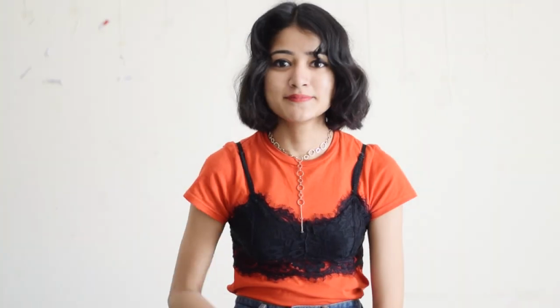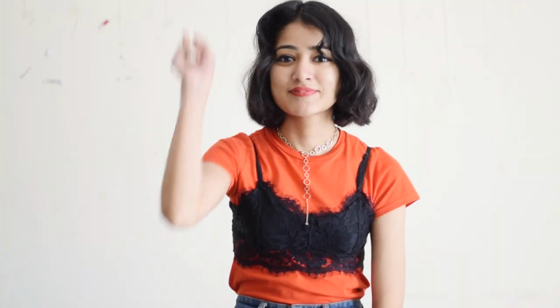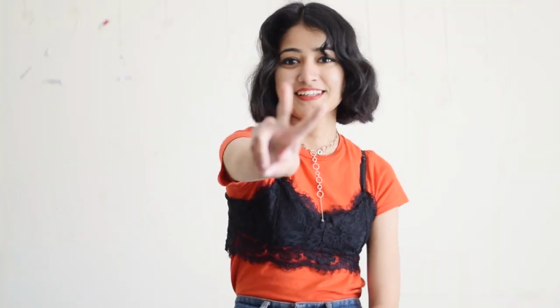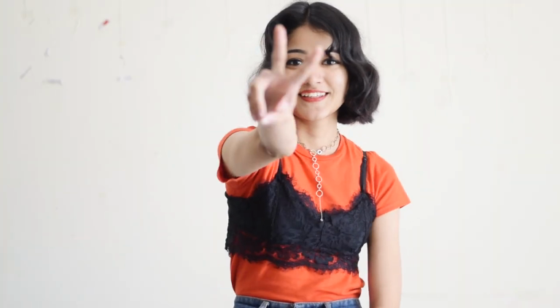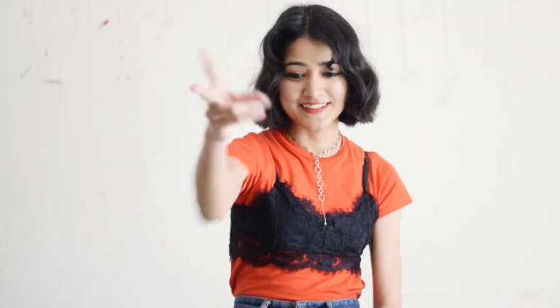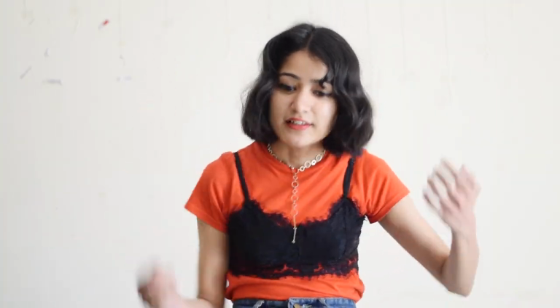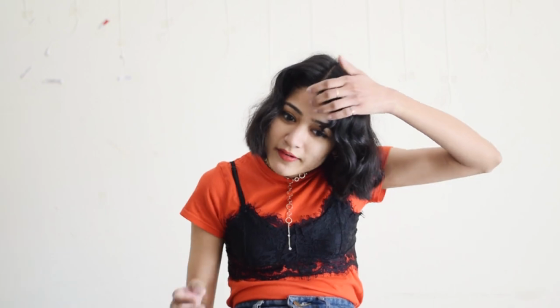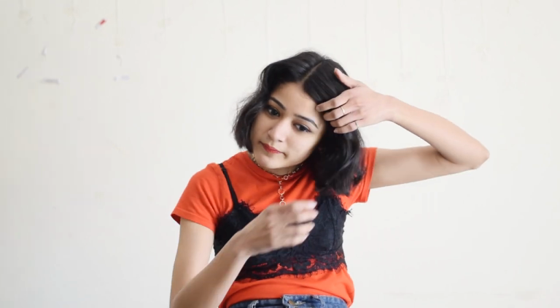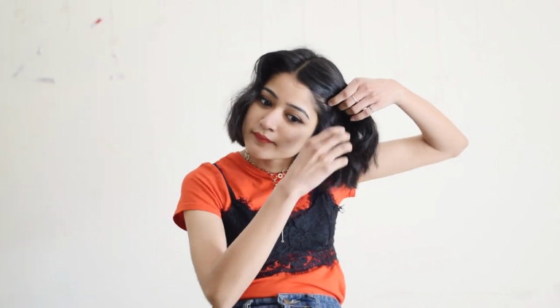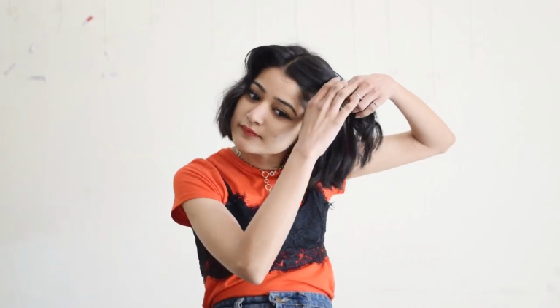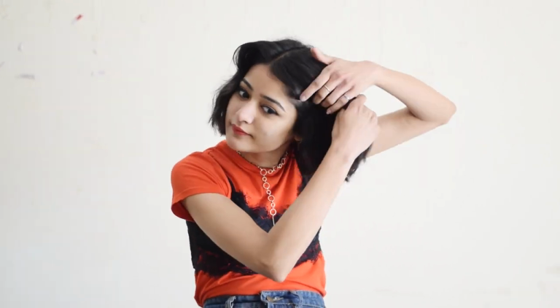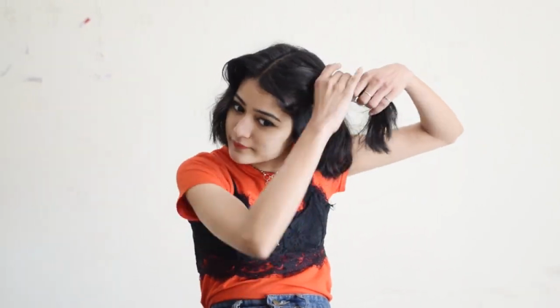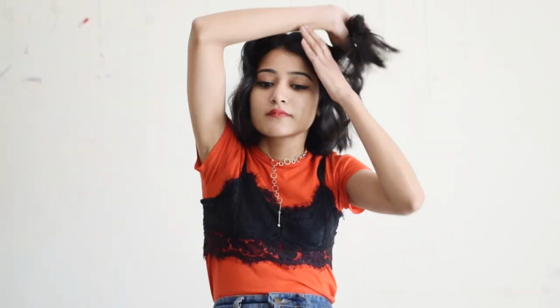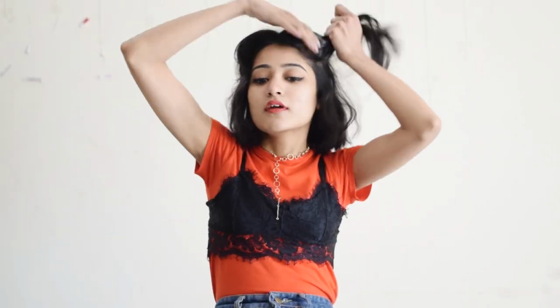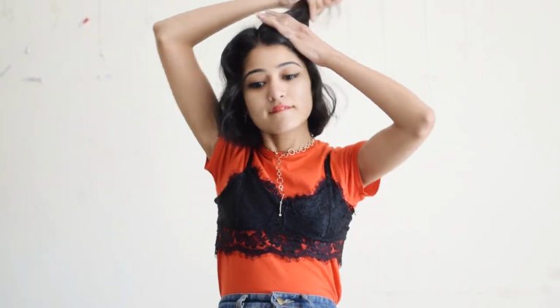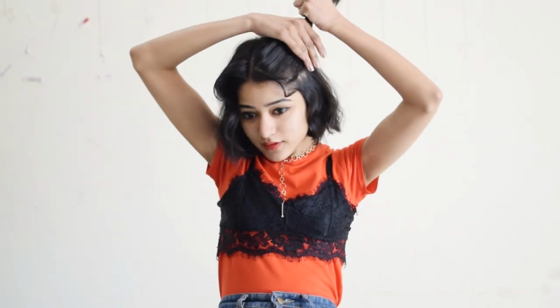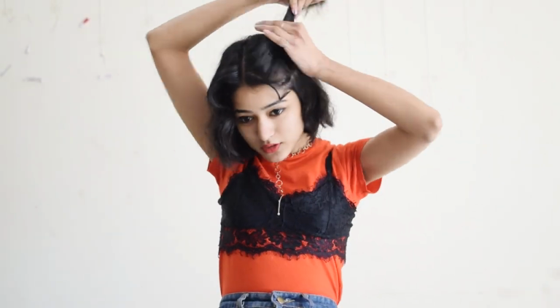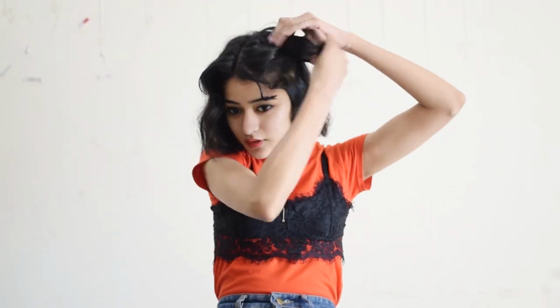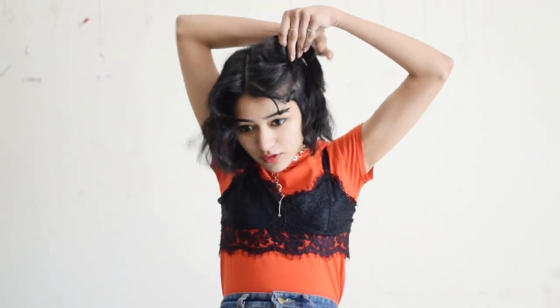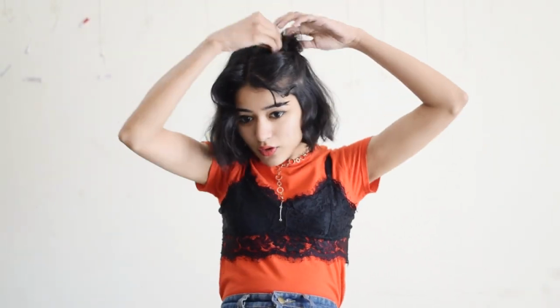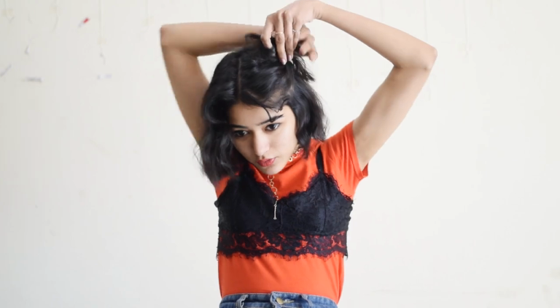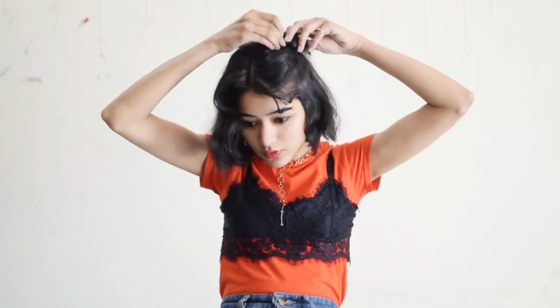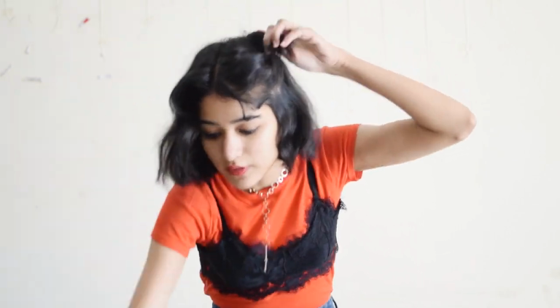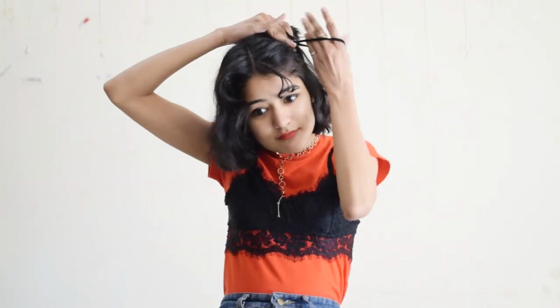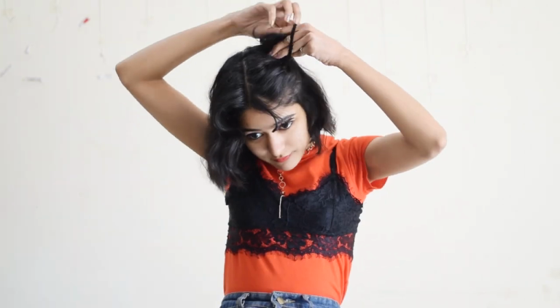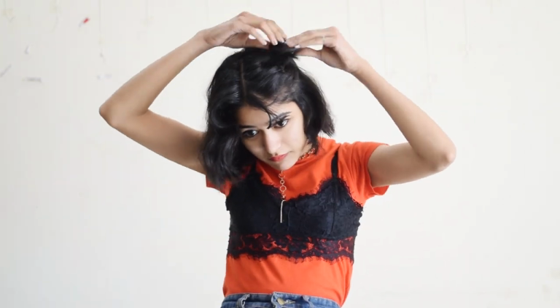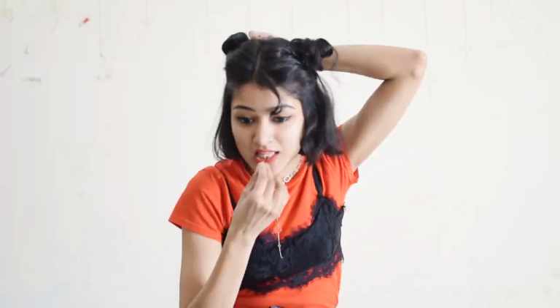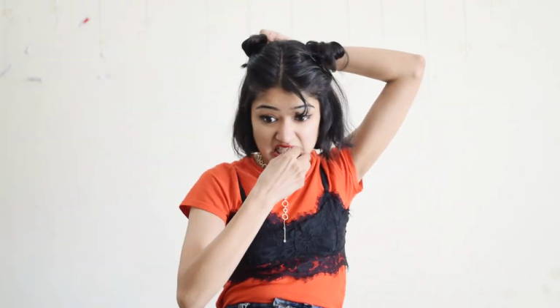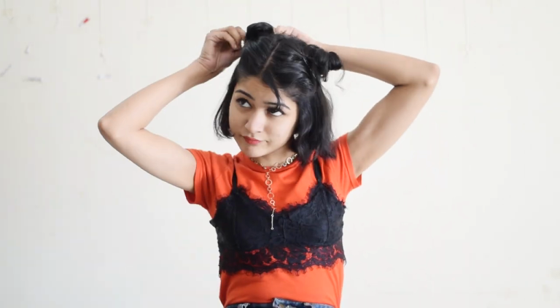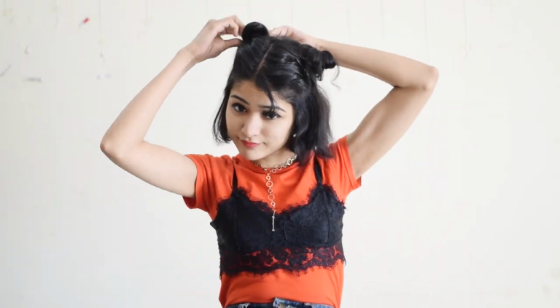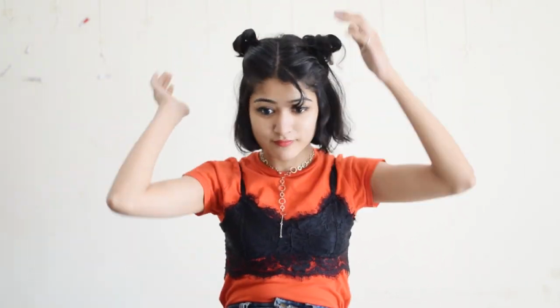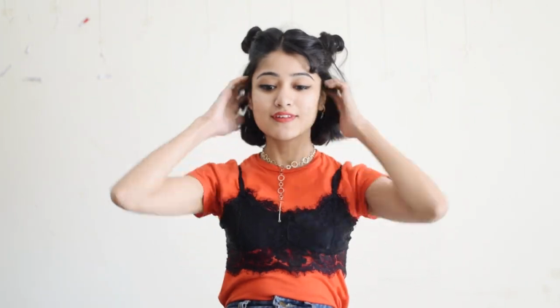Second is this super cute half space bun thing that I've been recently doing on my Instagram. Take two equal partings of your hair, roll it up like so and hold them with a rubber band and some pins and tadaaa you're done.